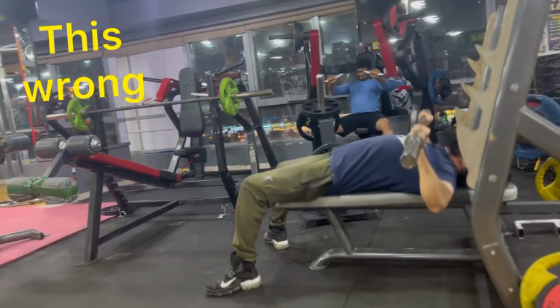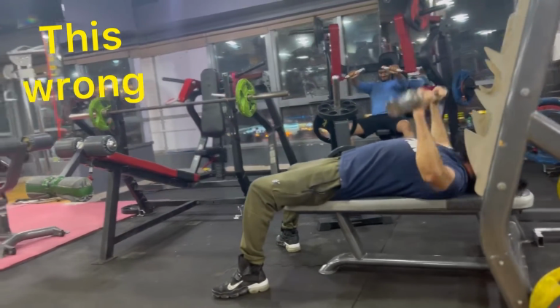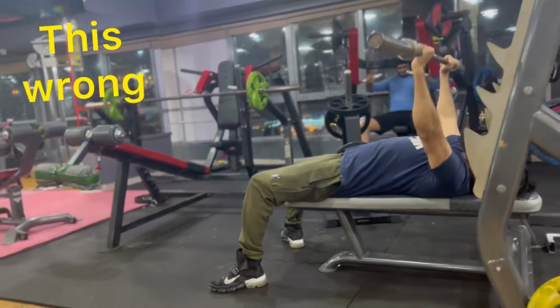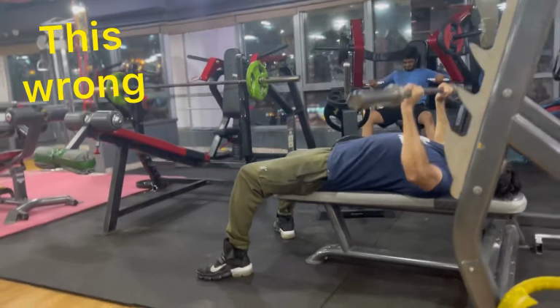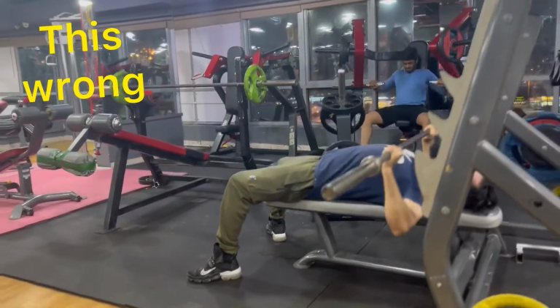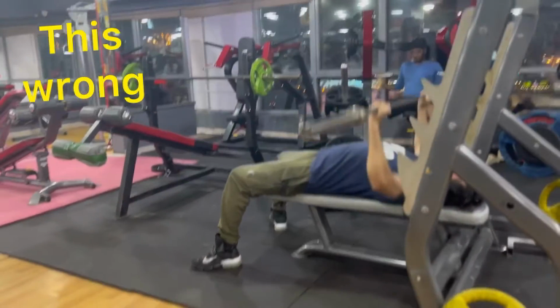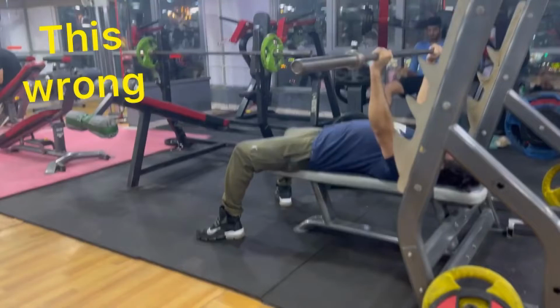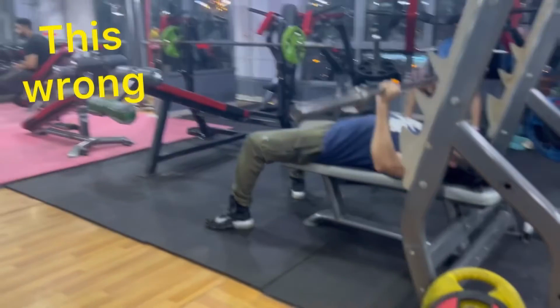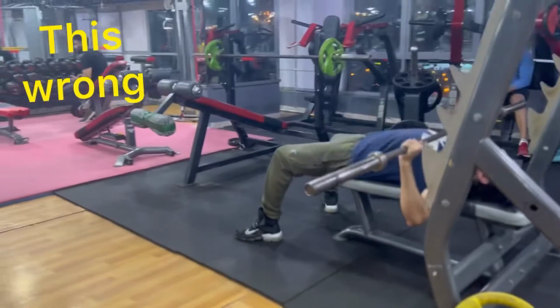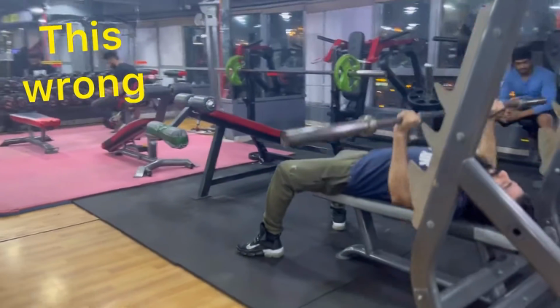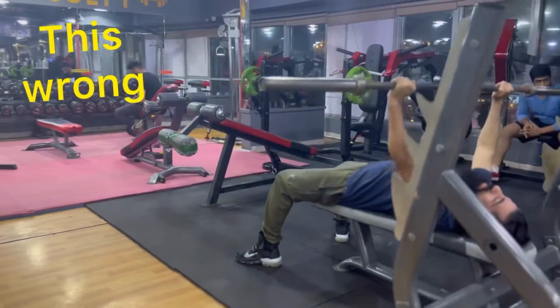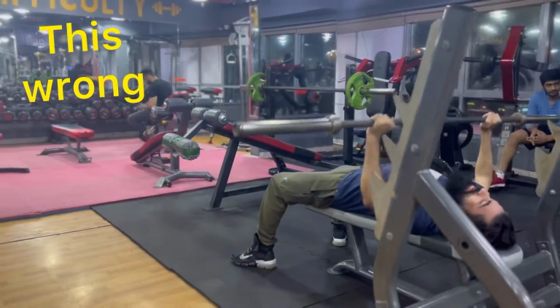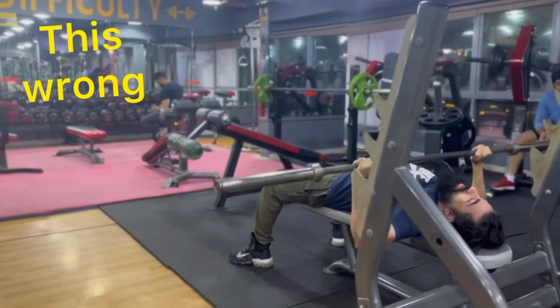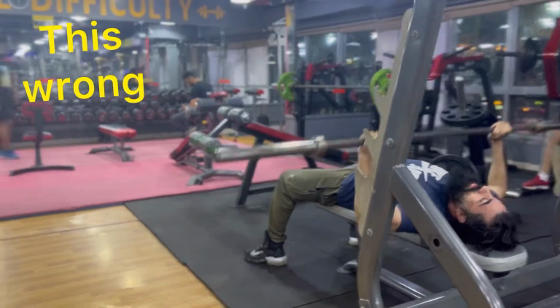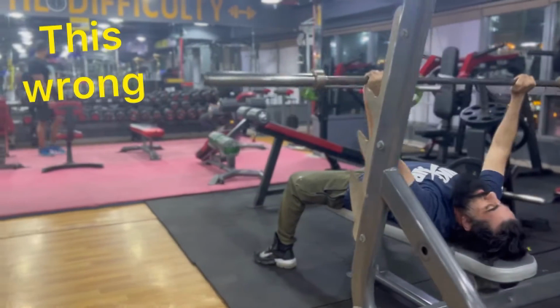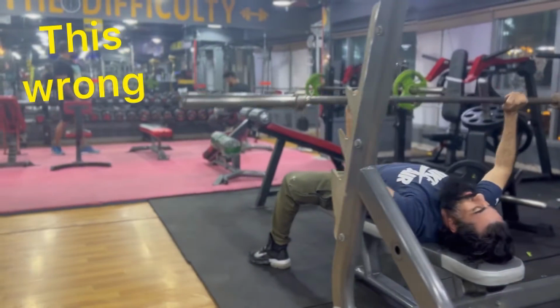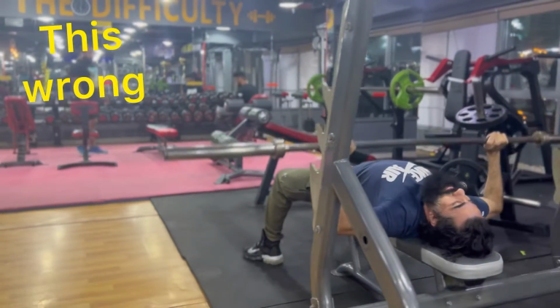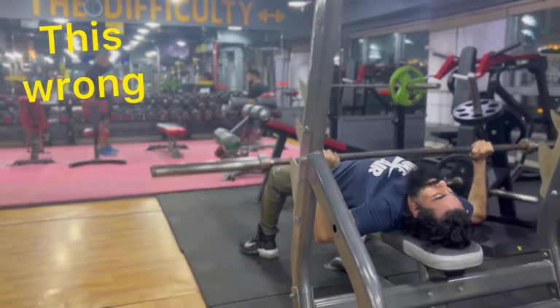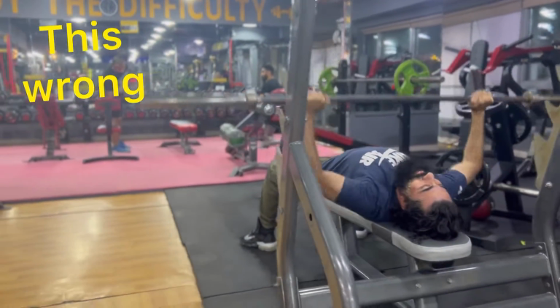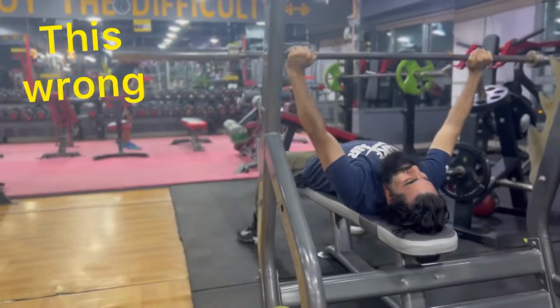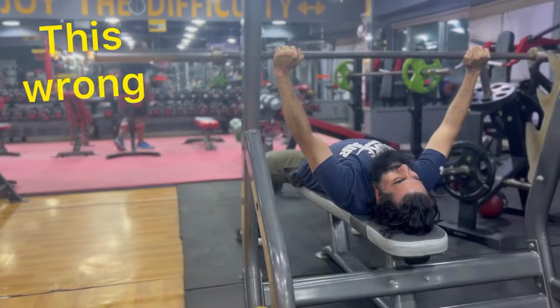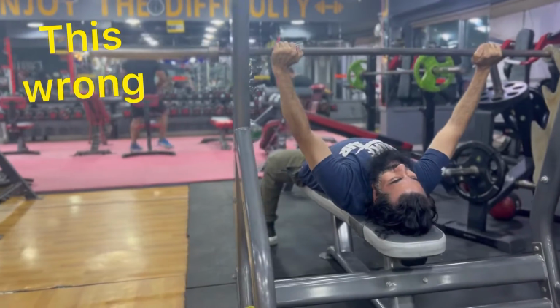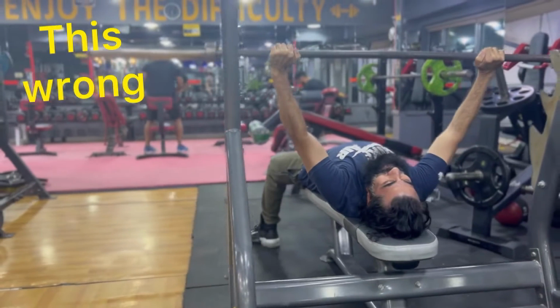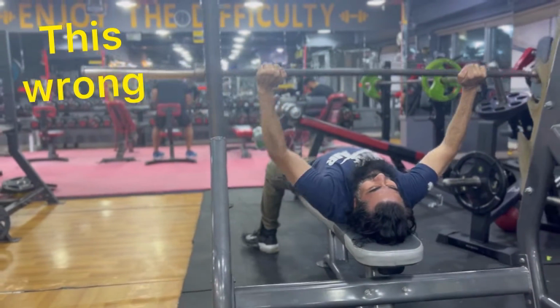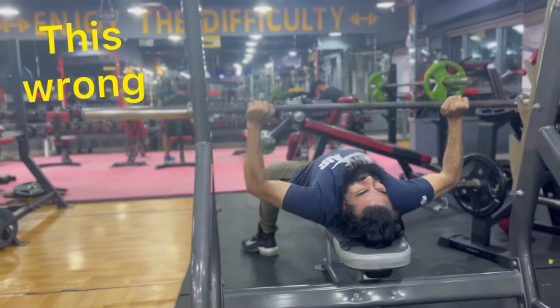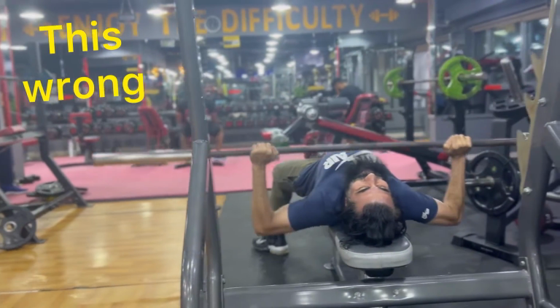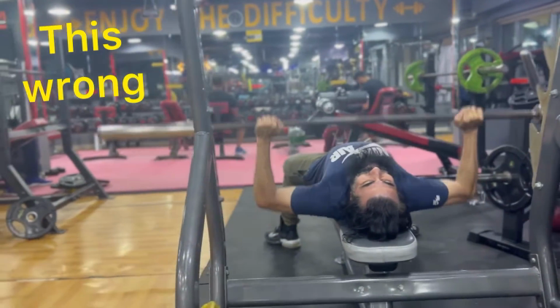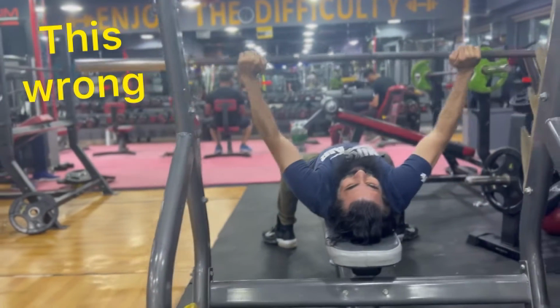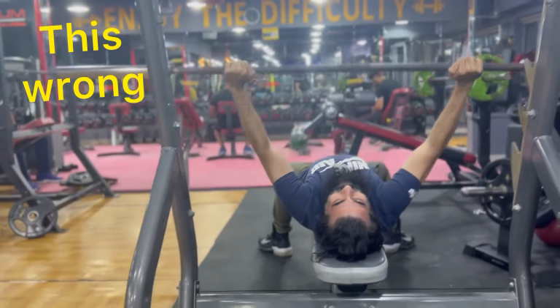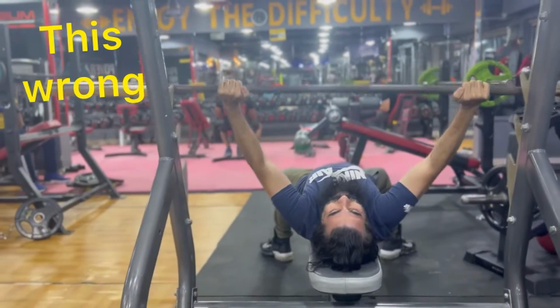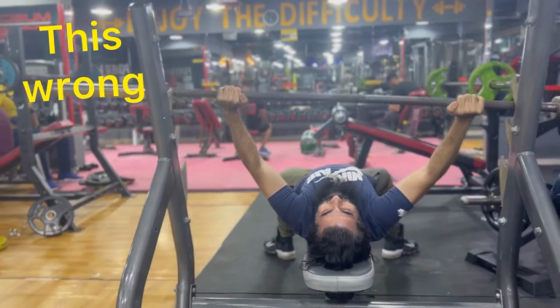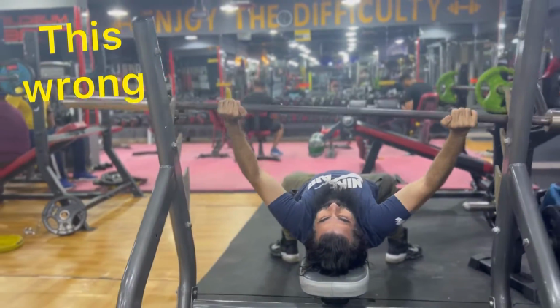This is the chest. It is also the elbow and shoulder. It is the shoulder pain. If you are forming the chest, you will be able to do it.